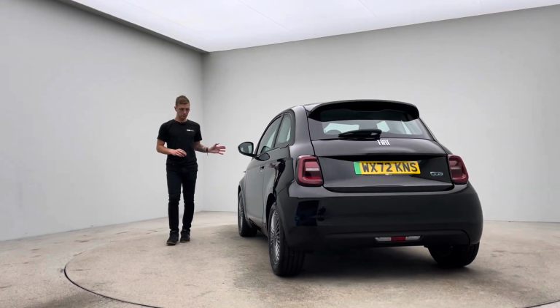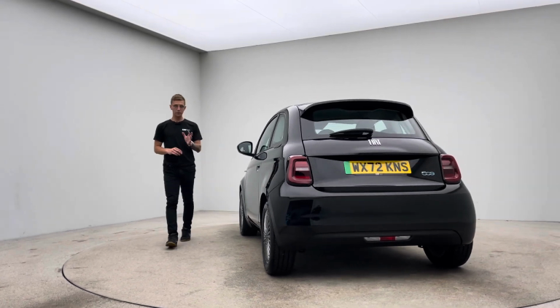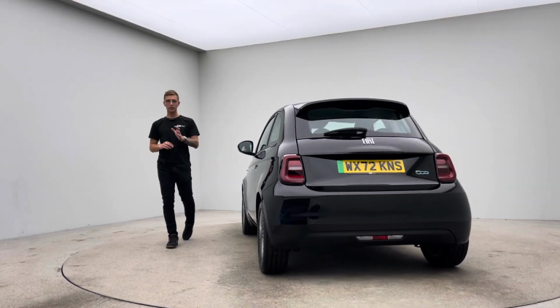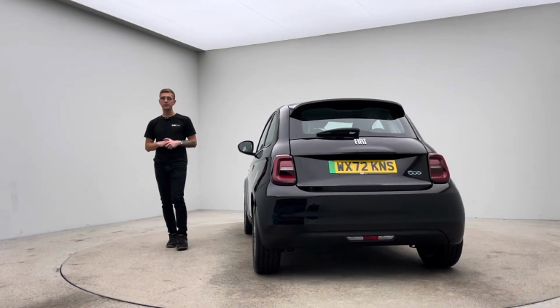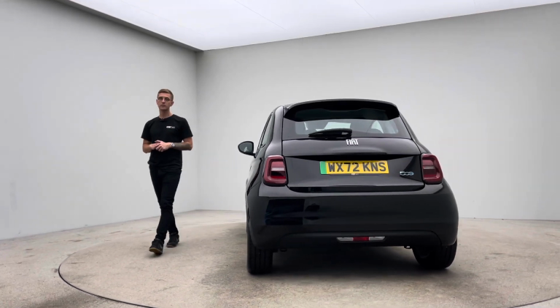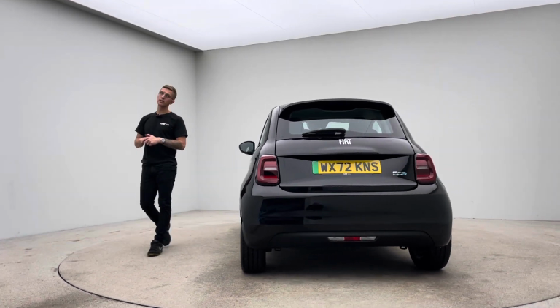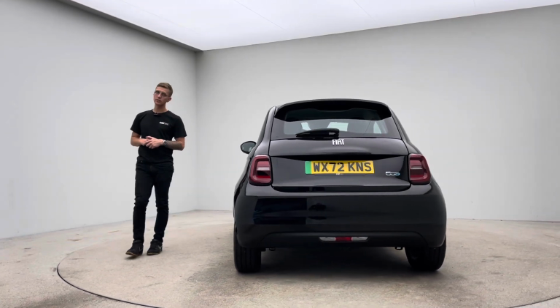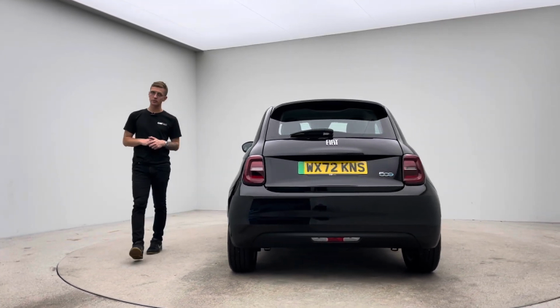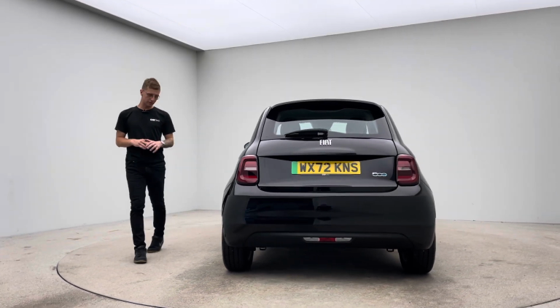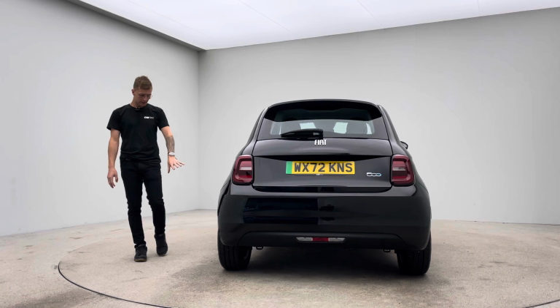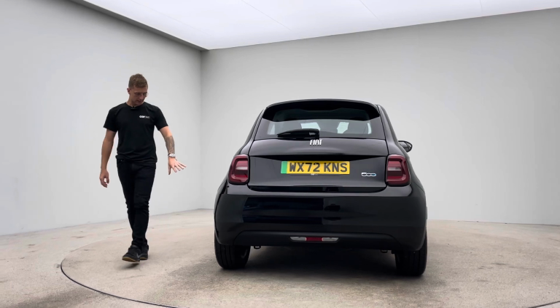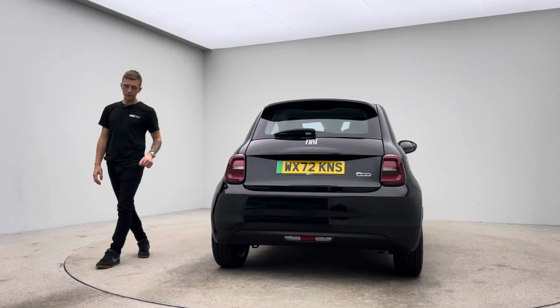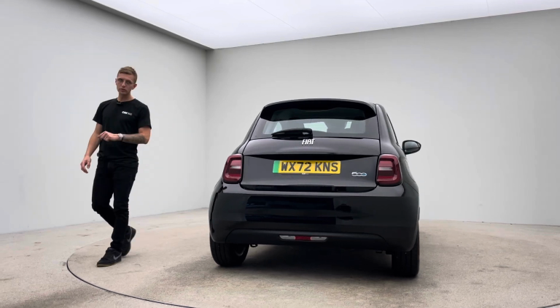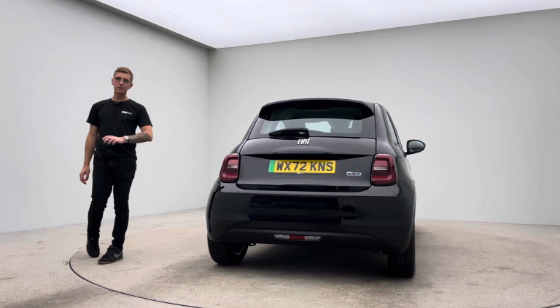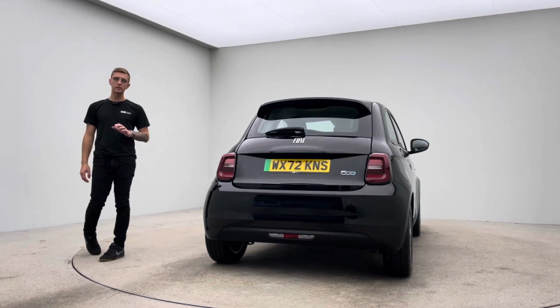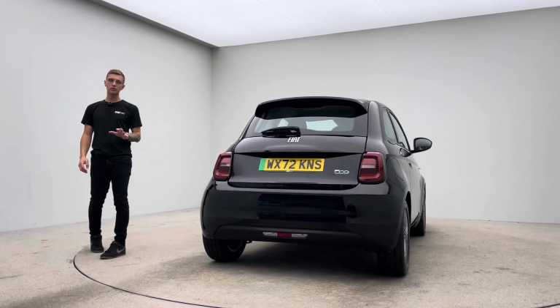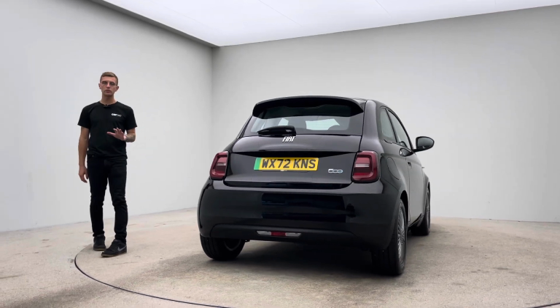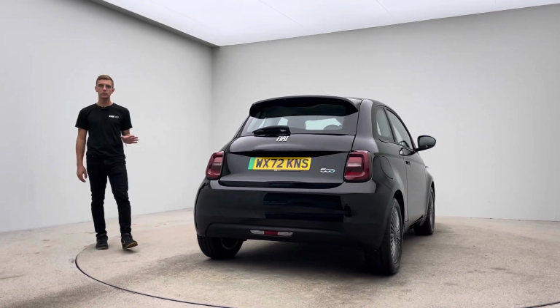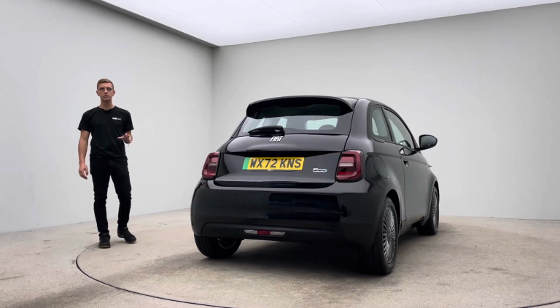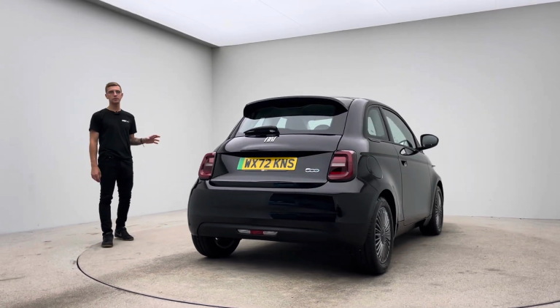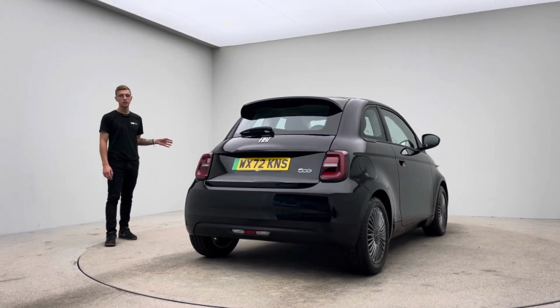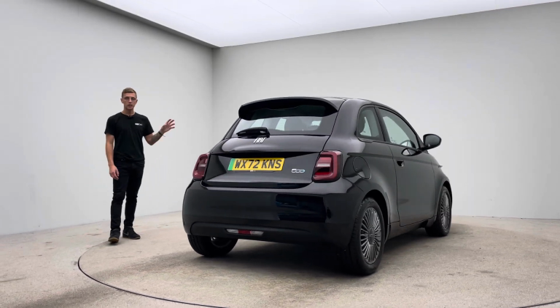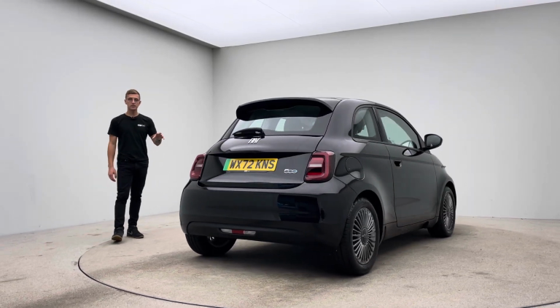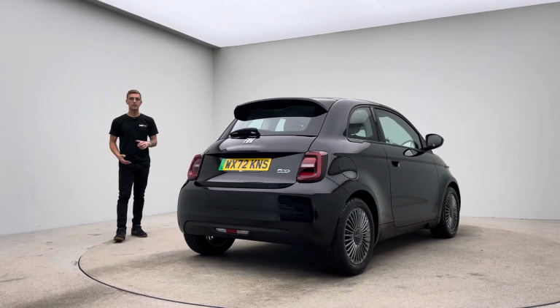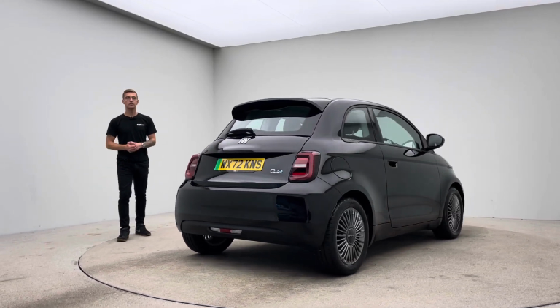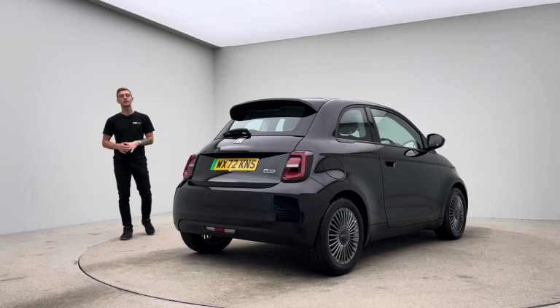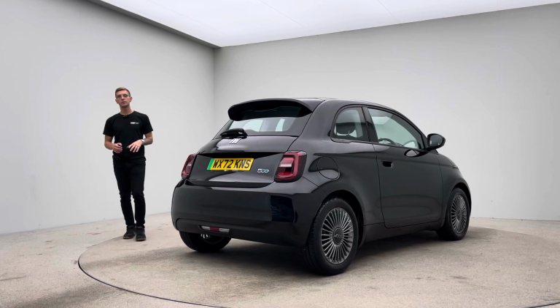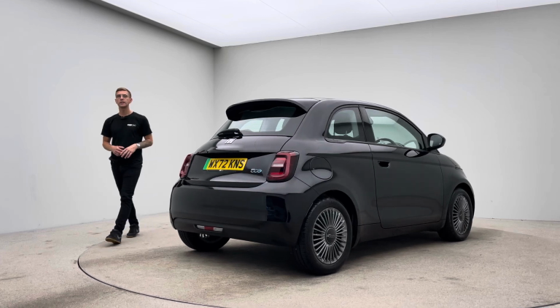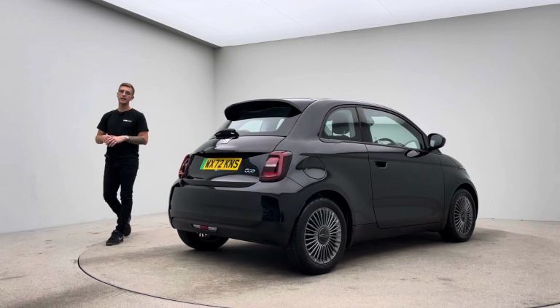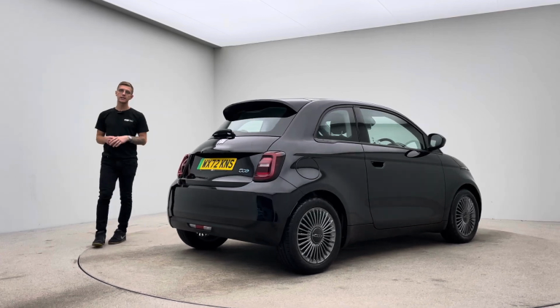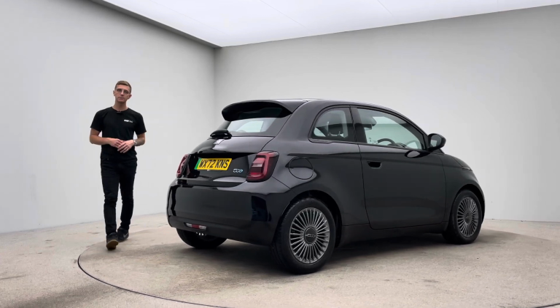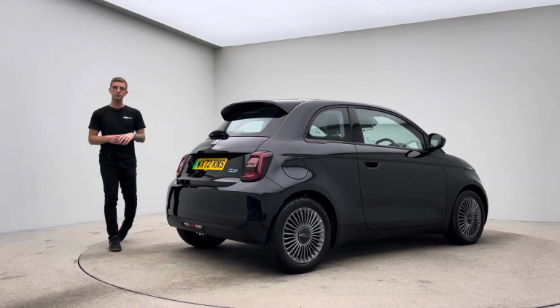For the bodywork: no dents, no scratches, no scuffs. The alloy wheels: no blistering, no corrosion, no curb damage. On the inside of the car, free of any rips, any tears, any burns.